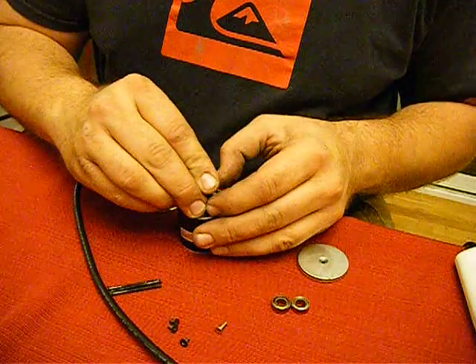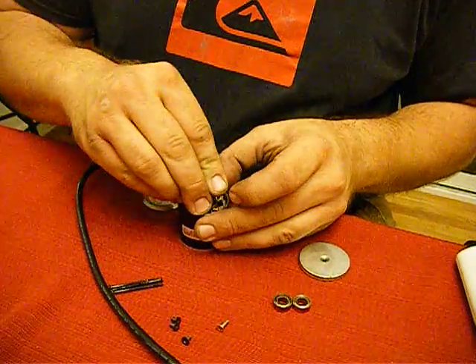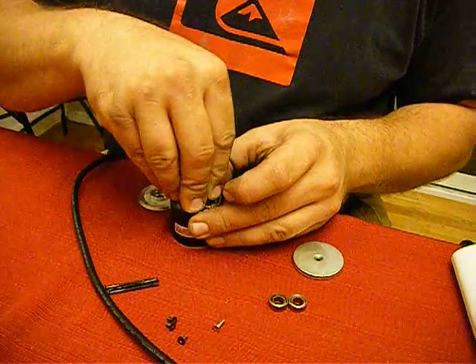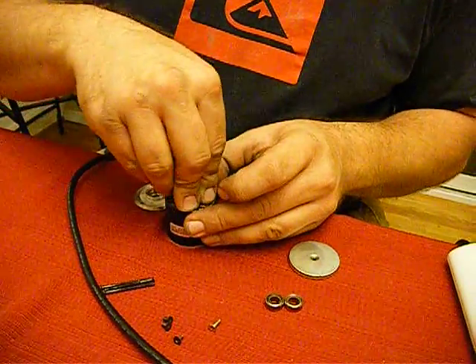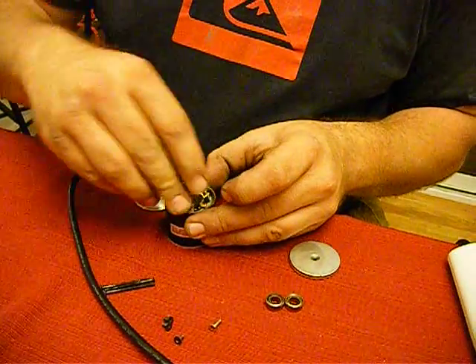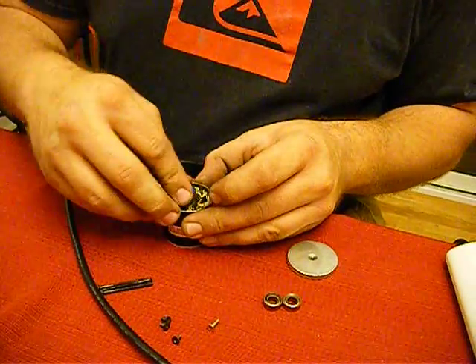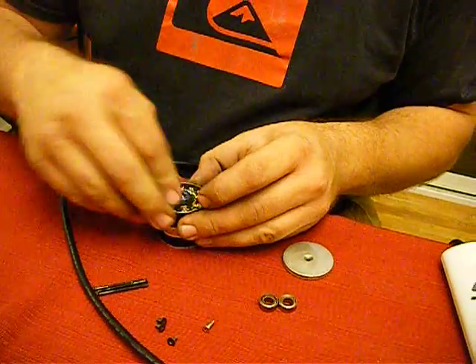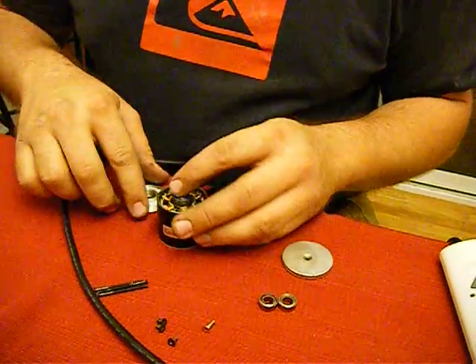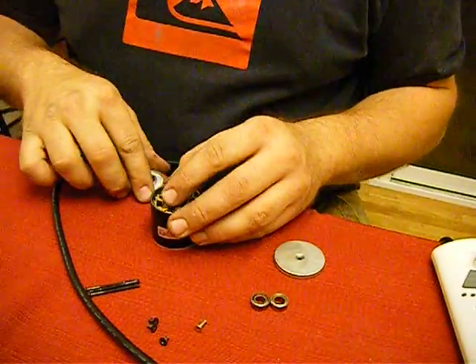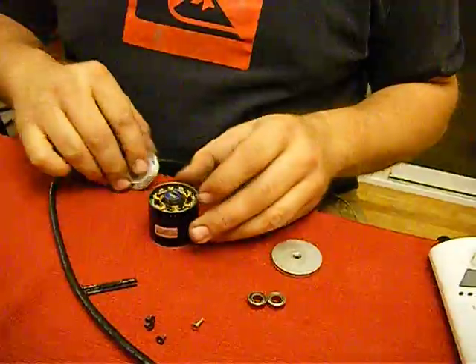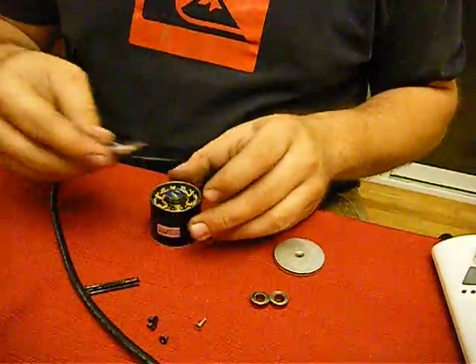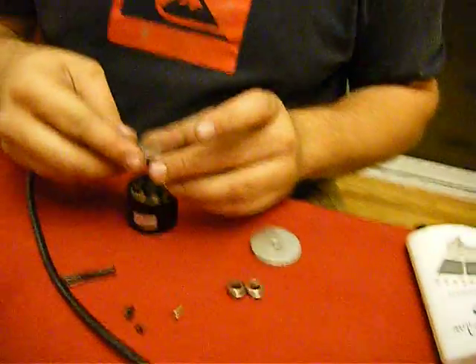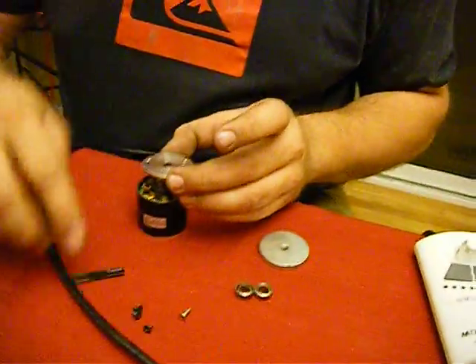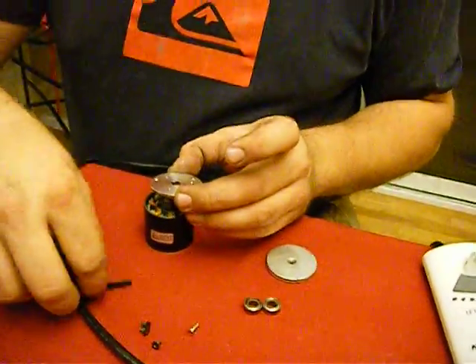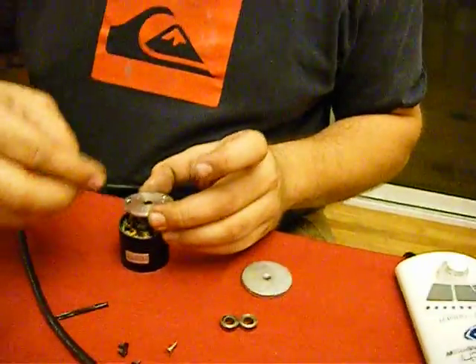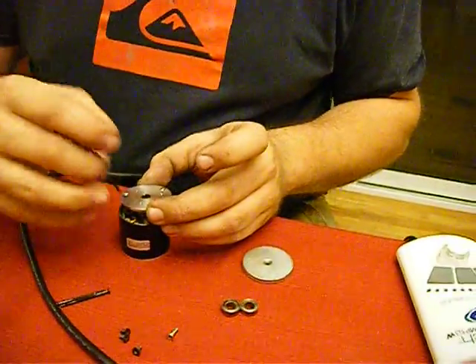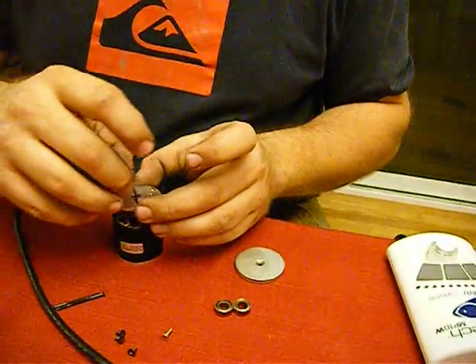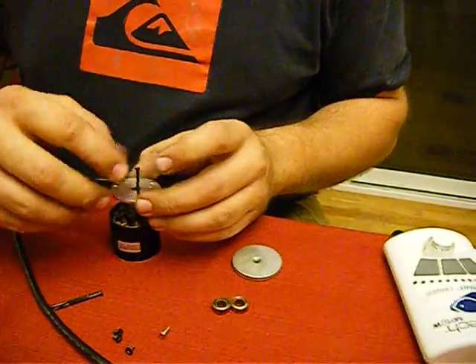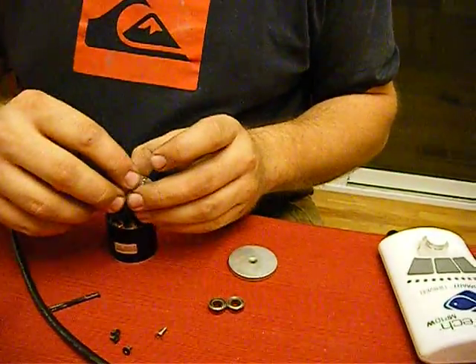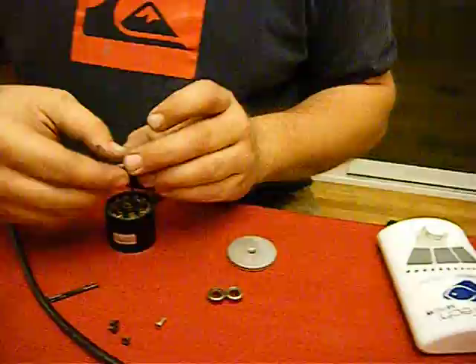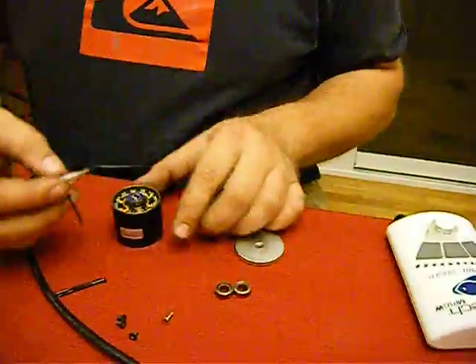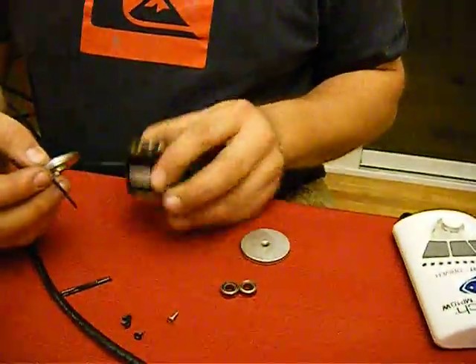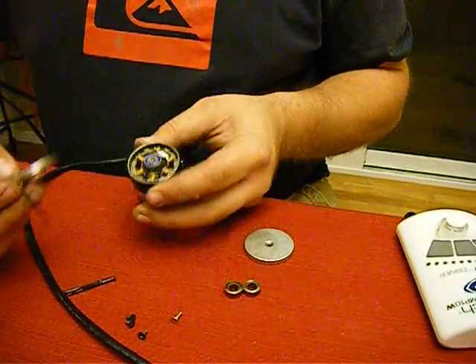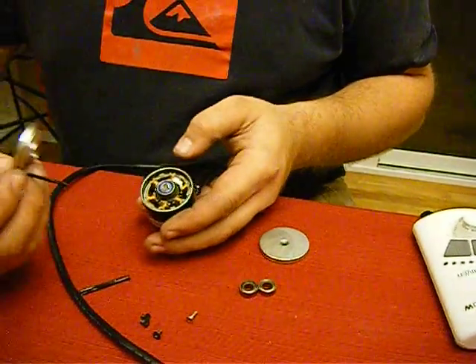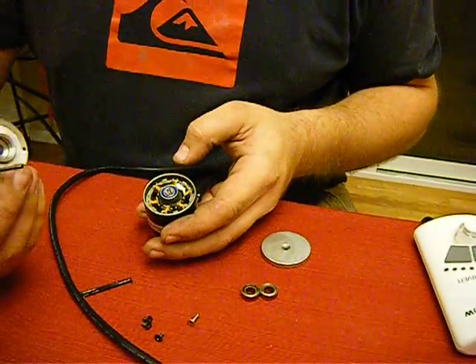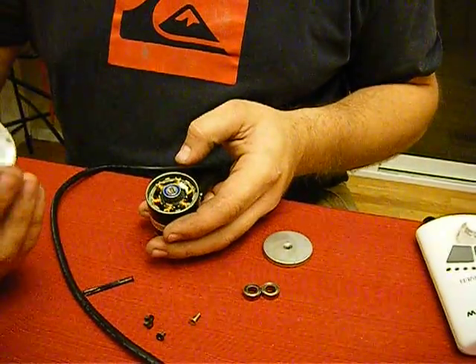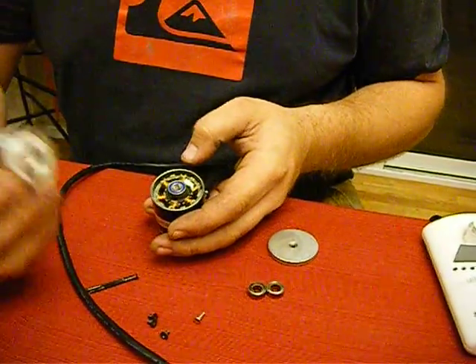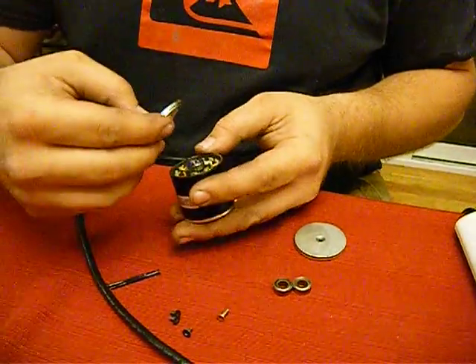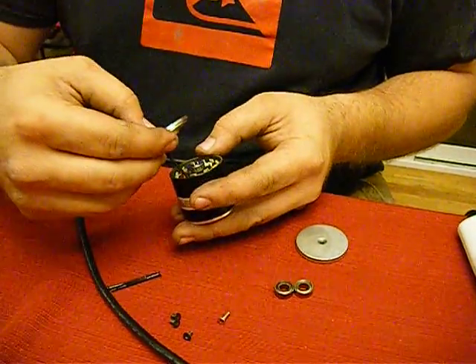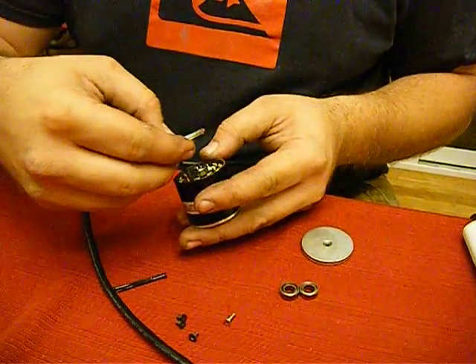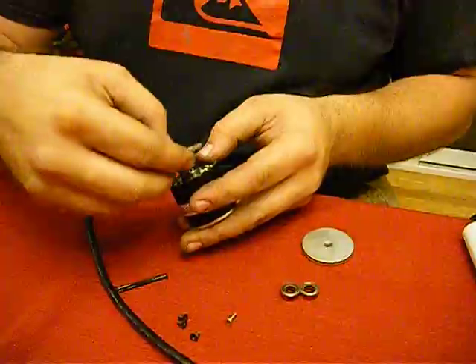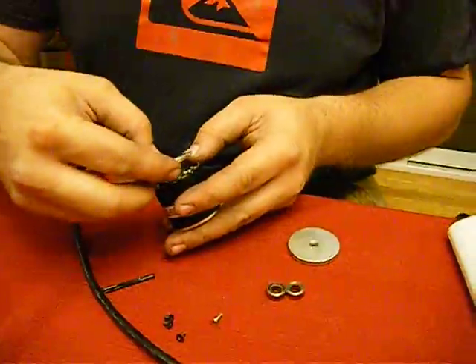You slowly drop it in. Then I use one of the screws as a guide.